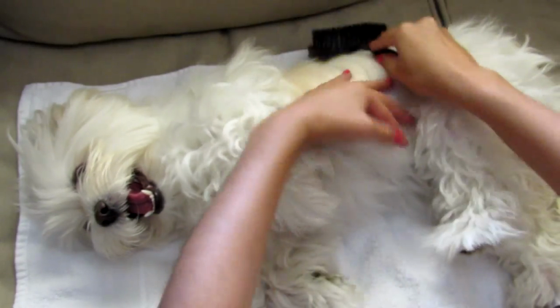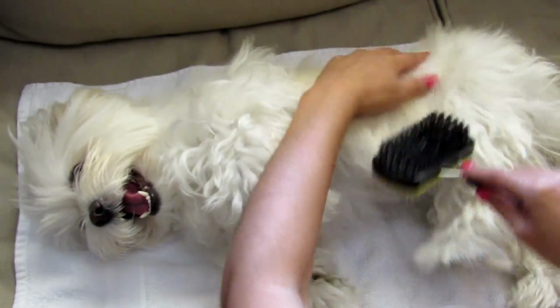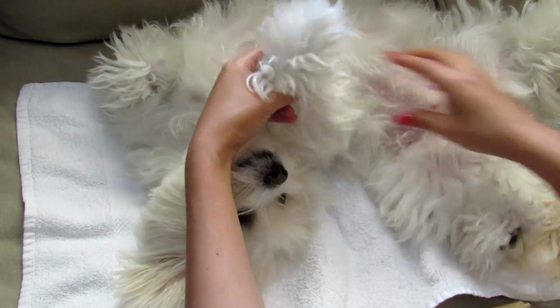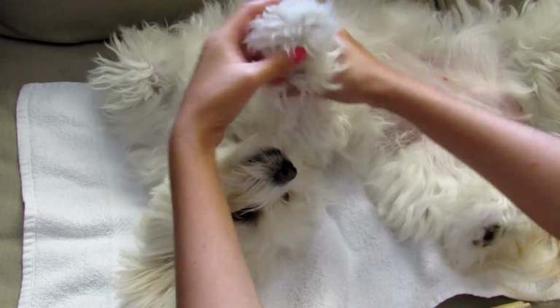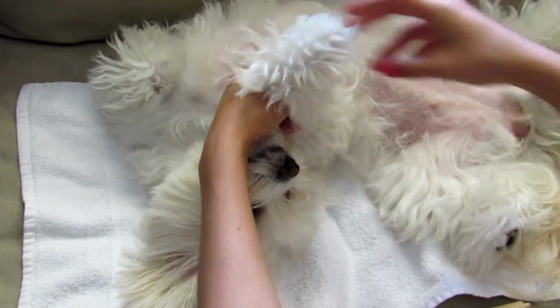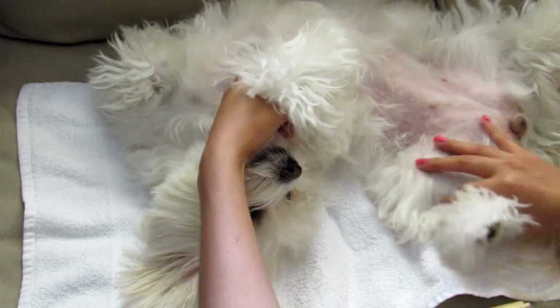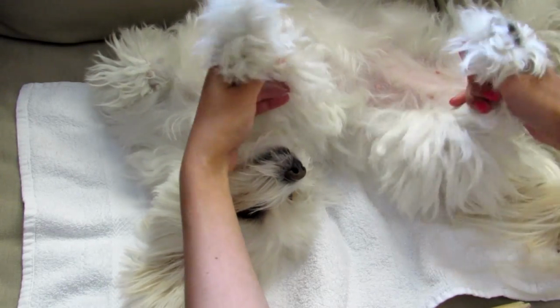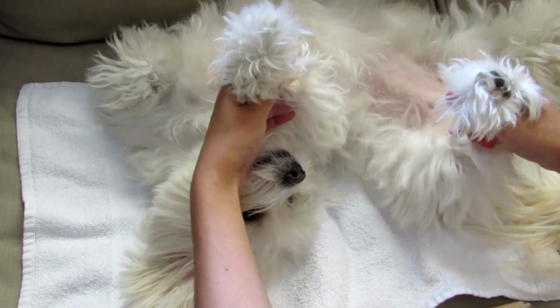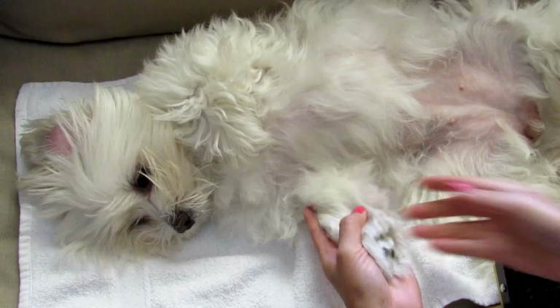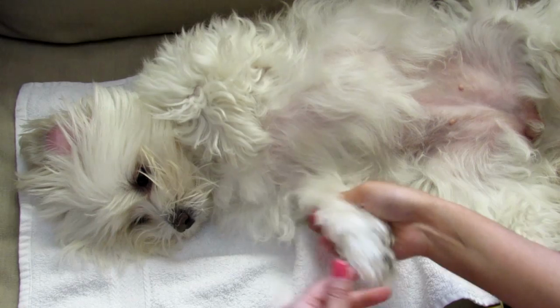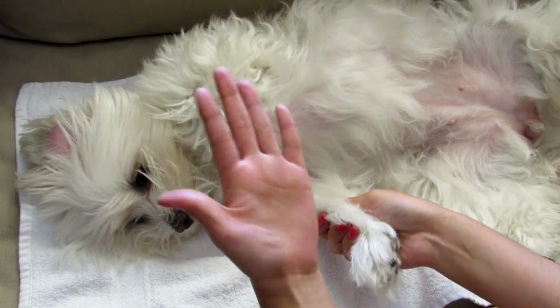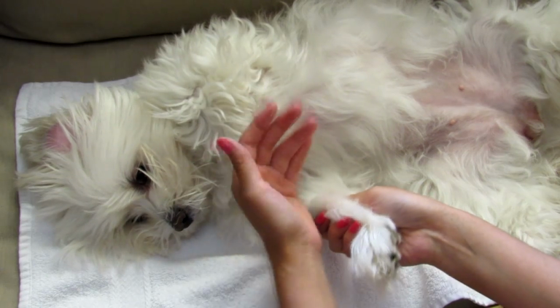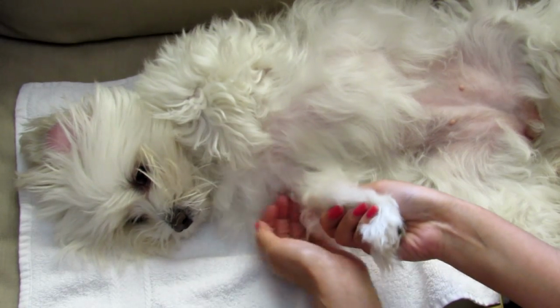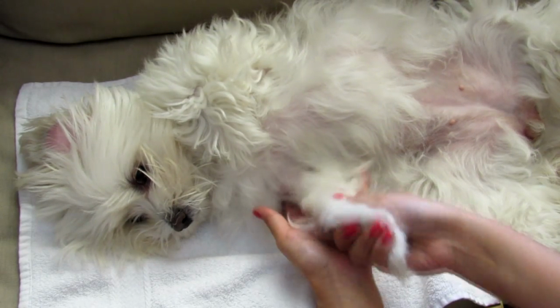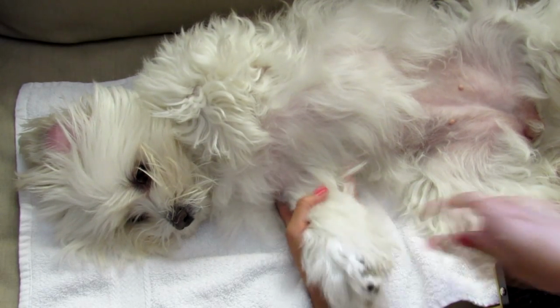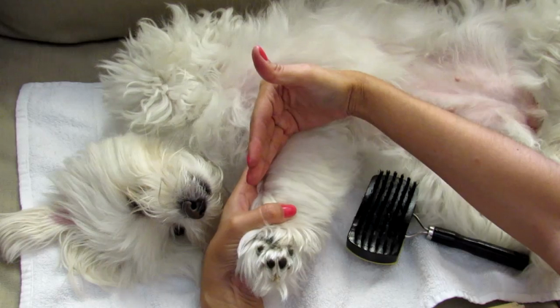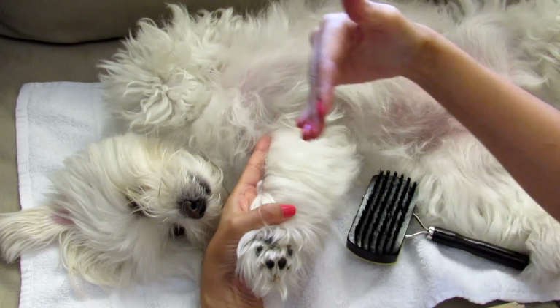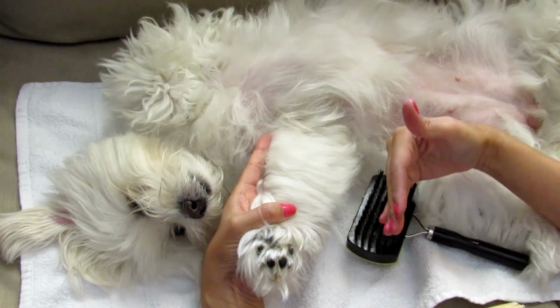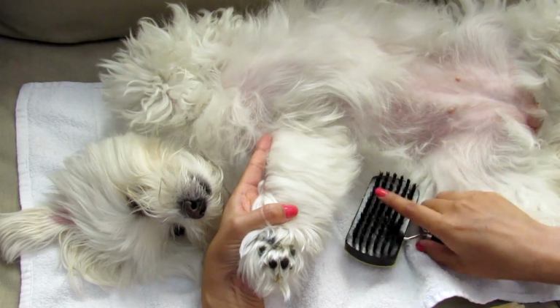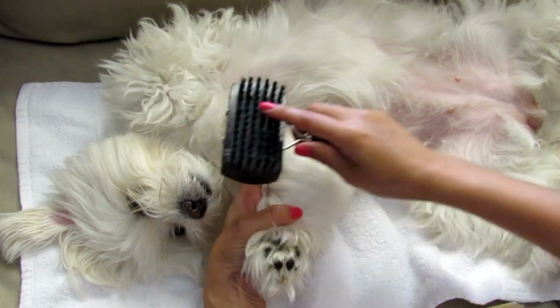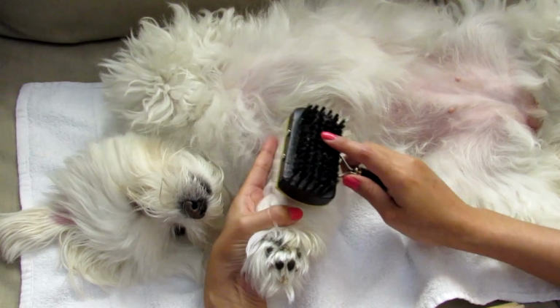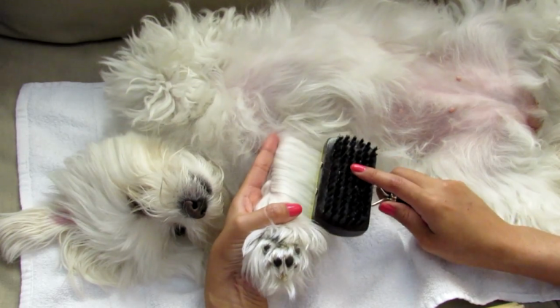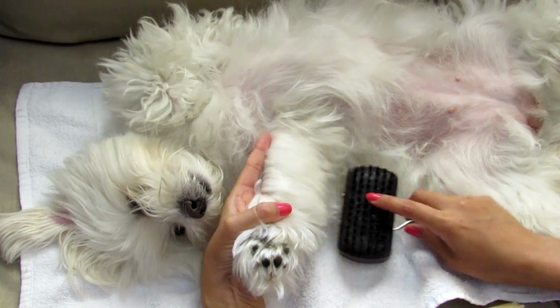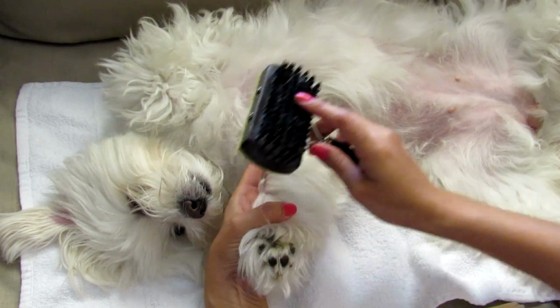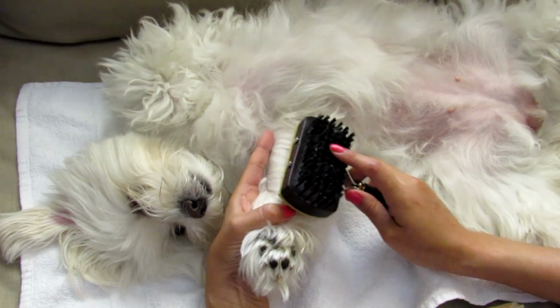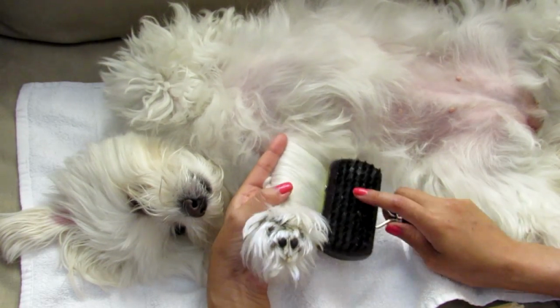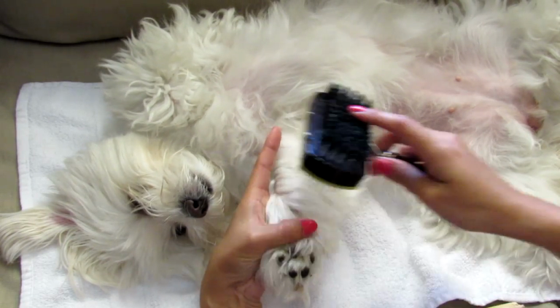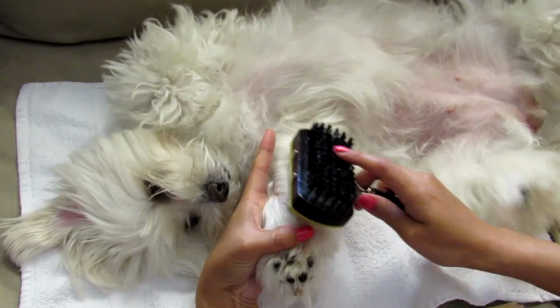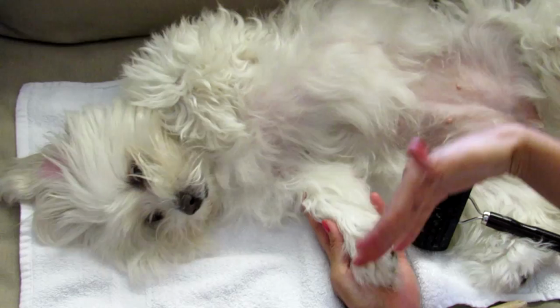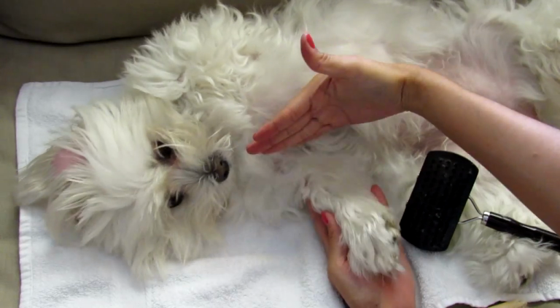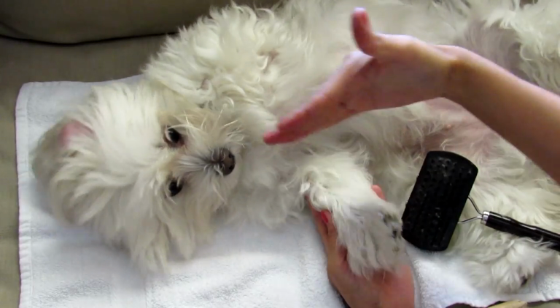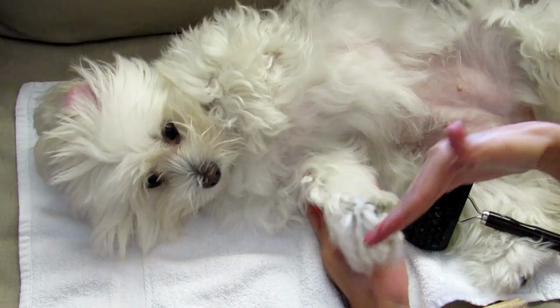Now it's time to brush the legs. I want to start with the front legs. I put my right hand under the leg and then I try to comb from up to down — one side and then the other side the same.